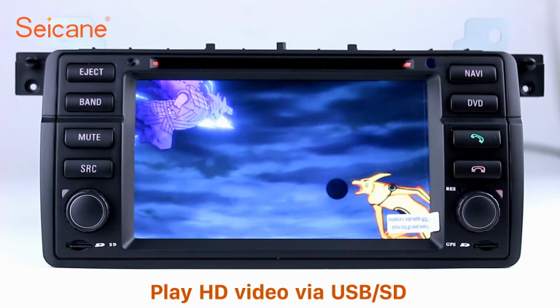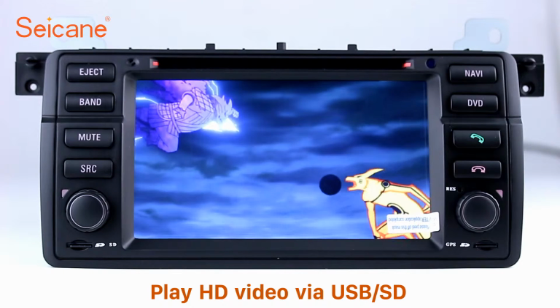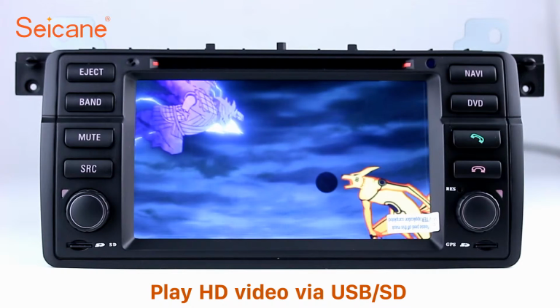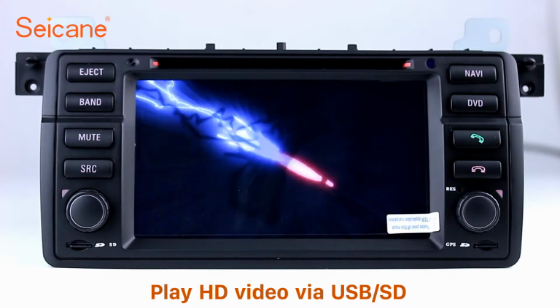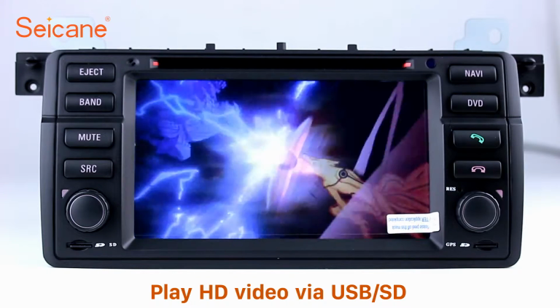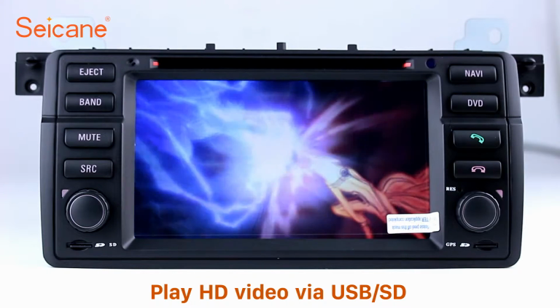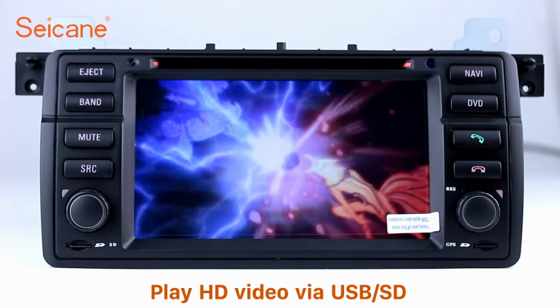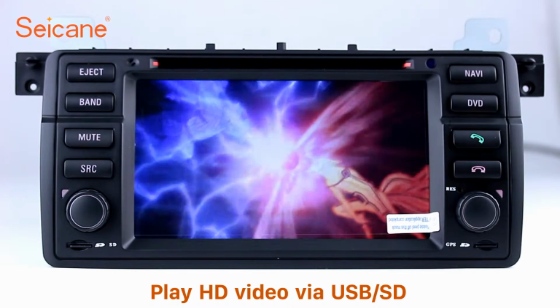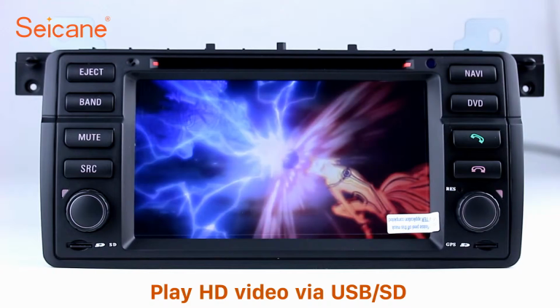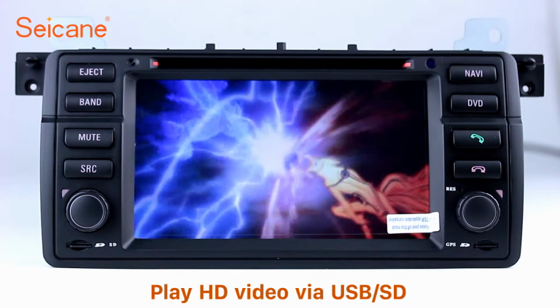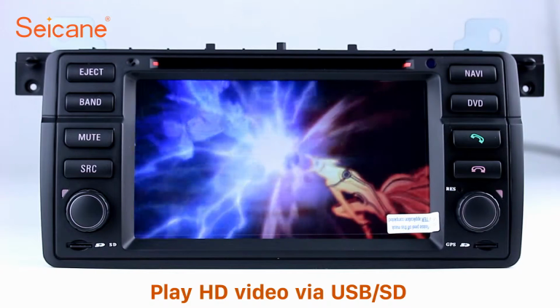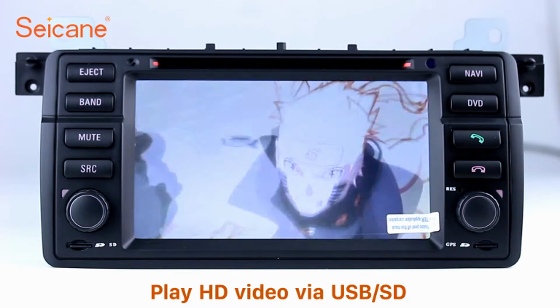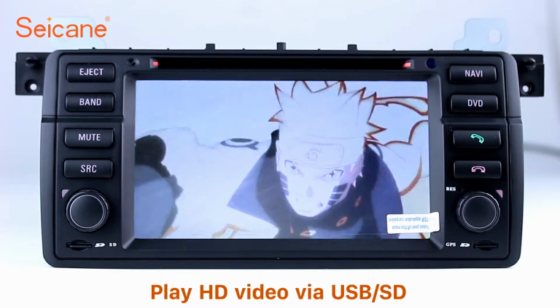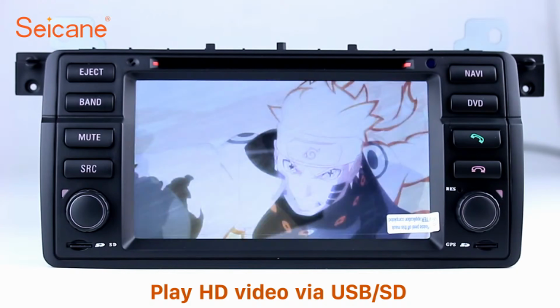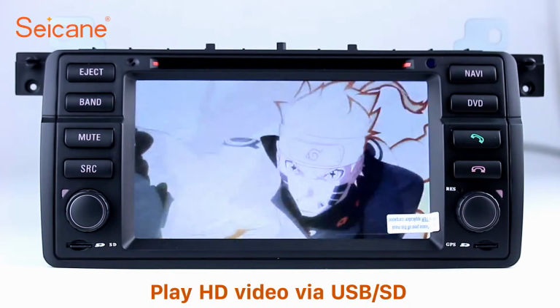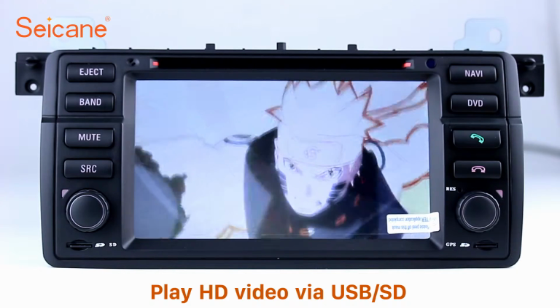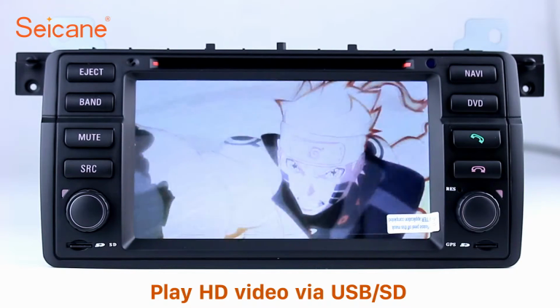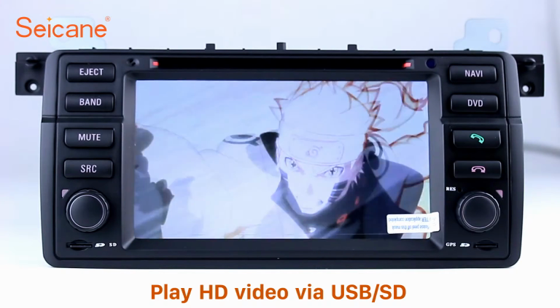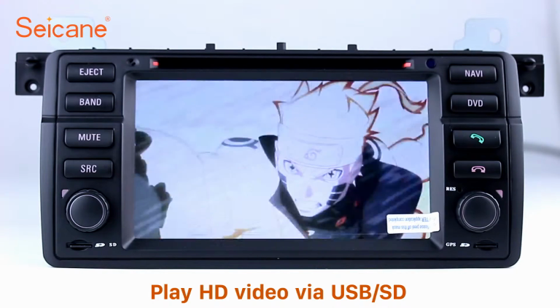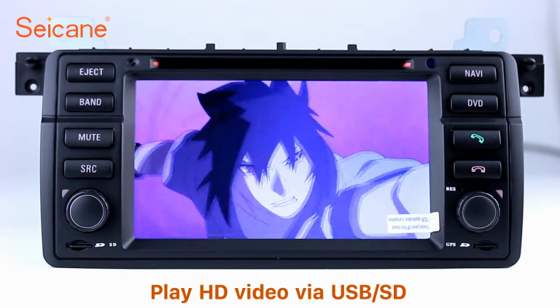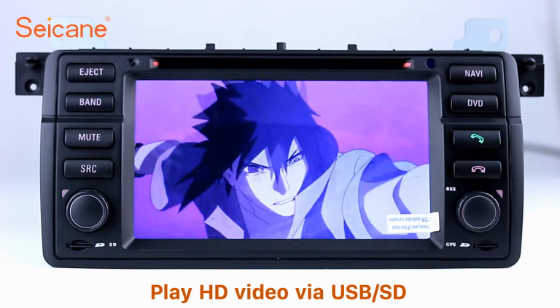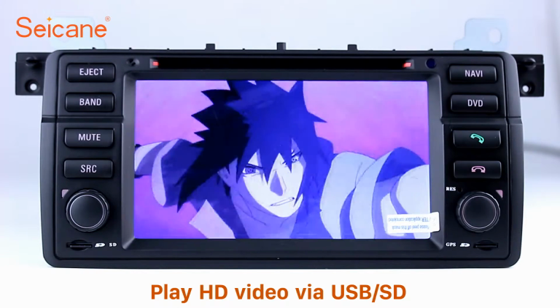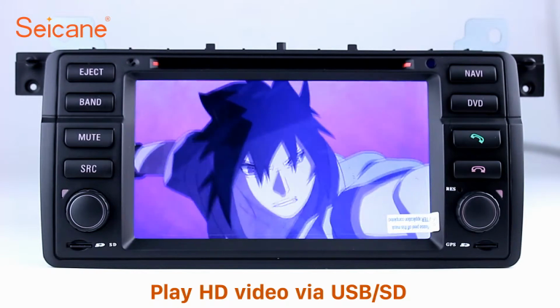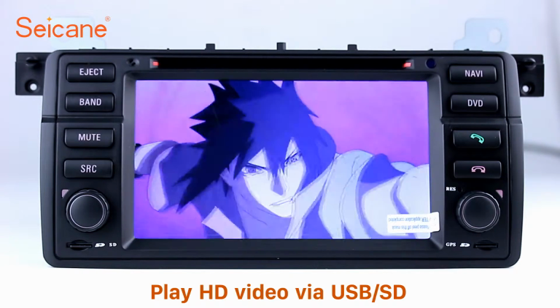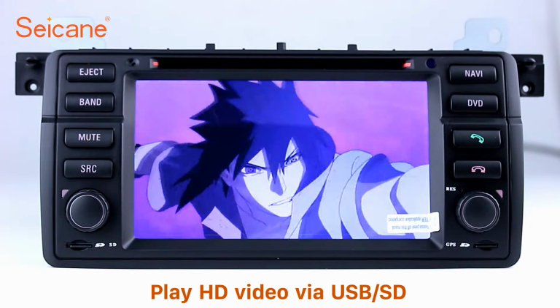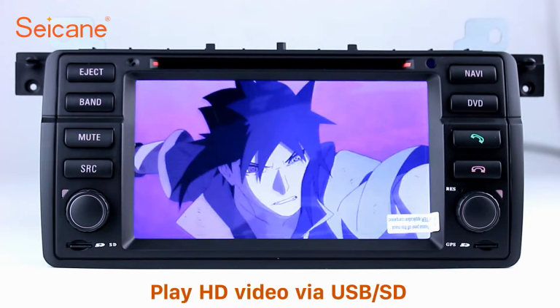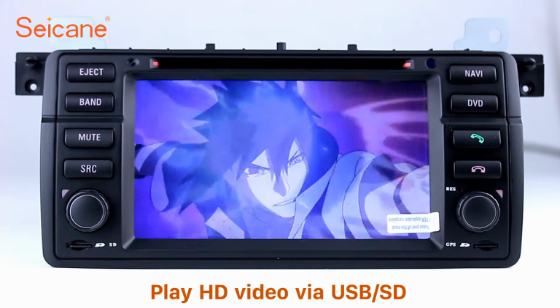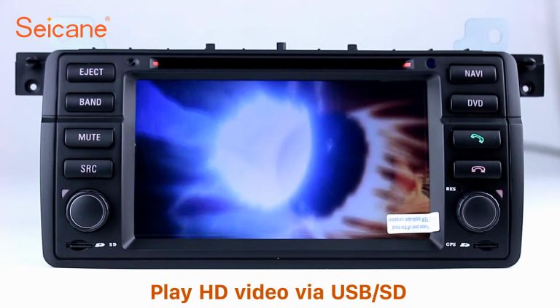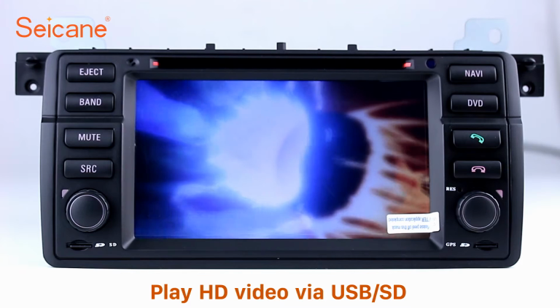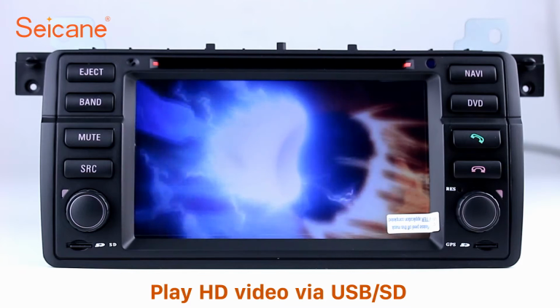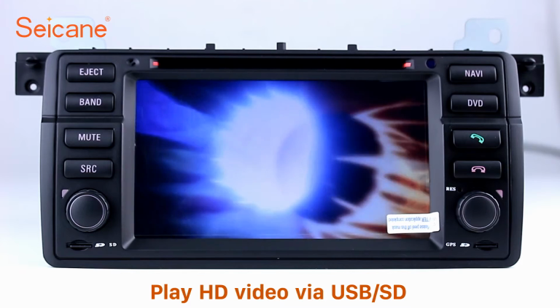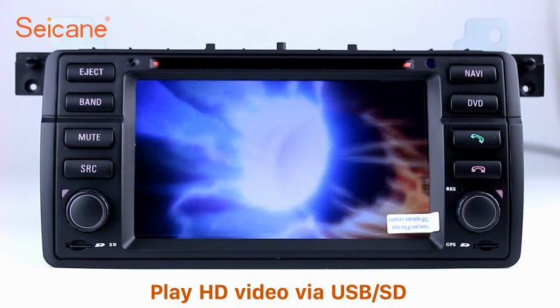Go back to the main menu and click the video icon. Select files from the SD card. Then you can enjoy videos.